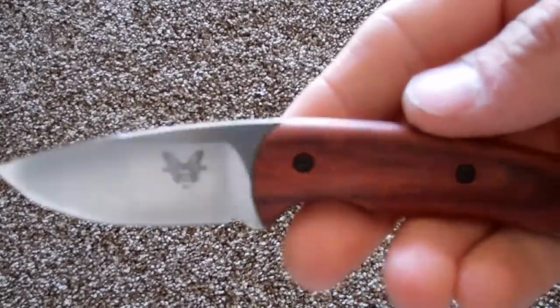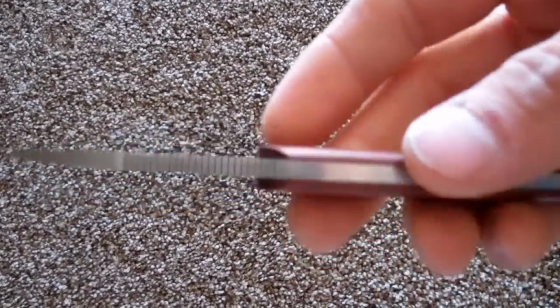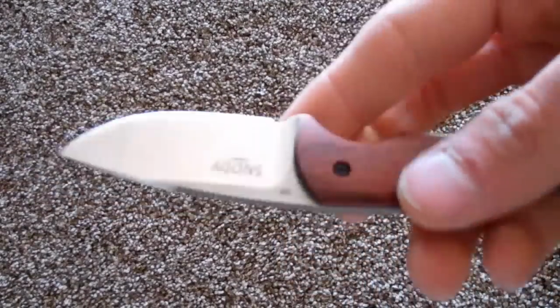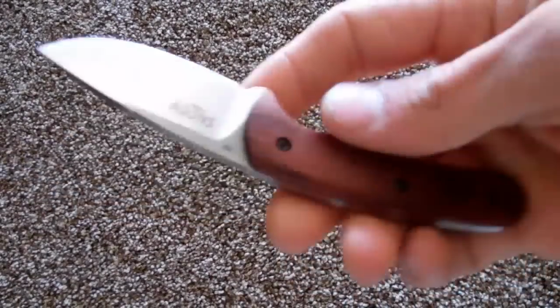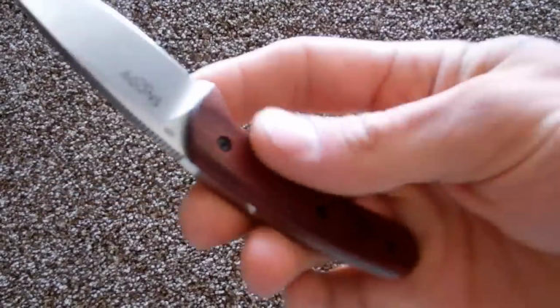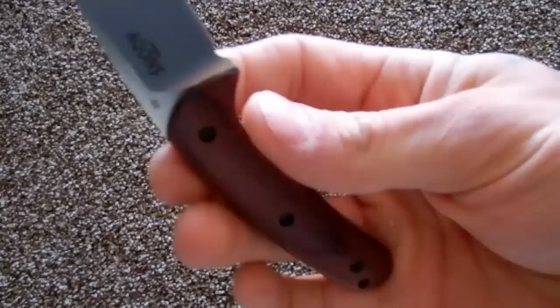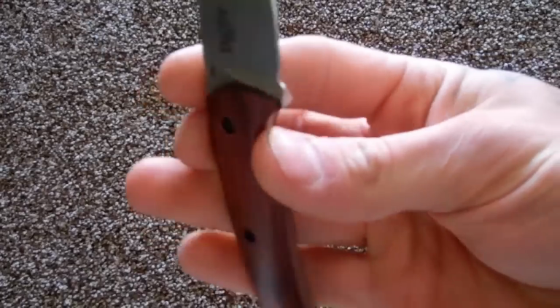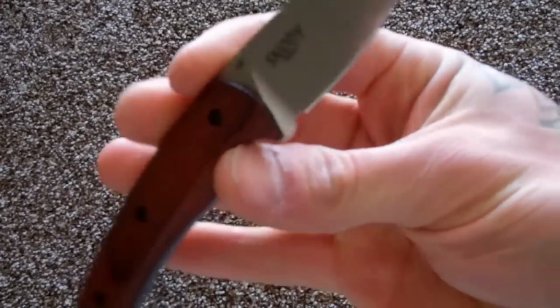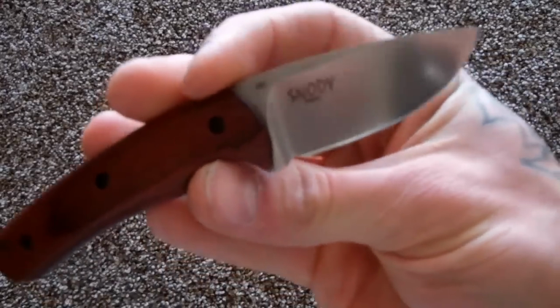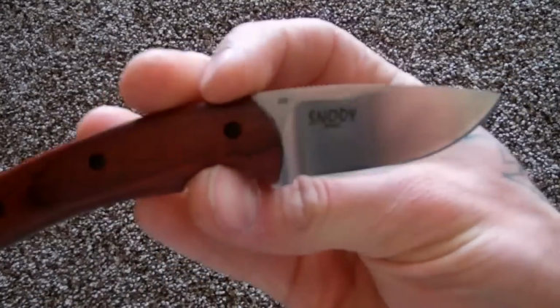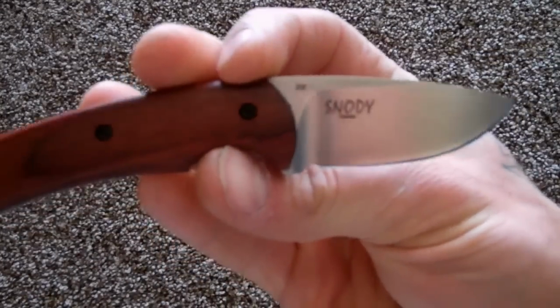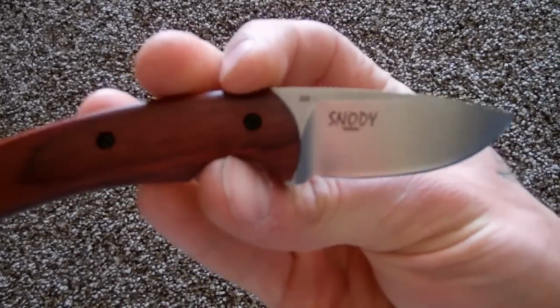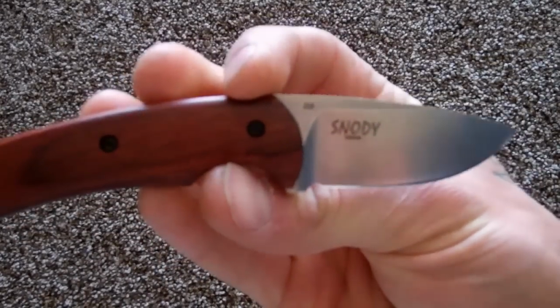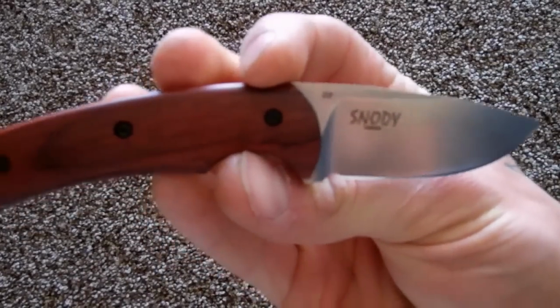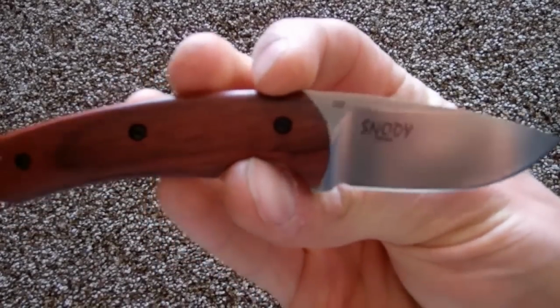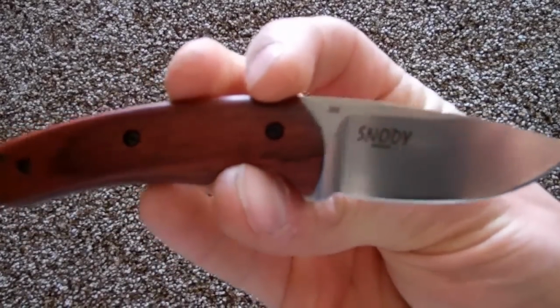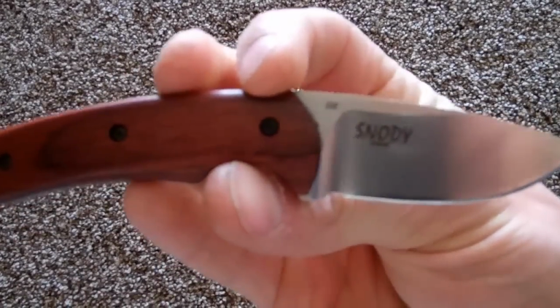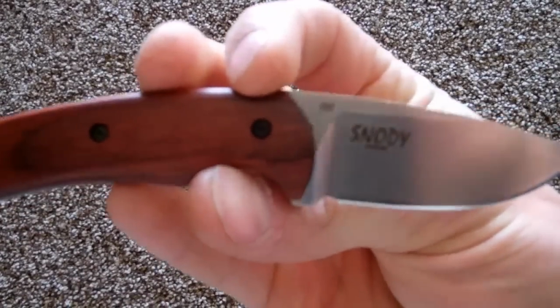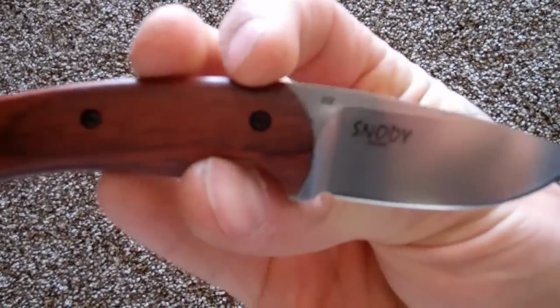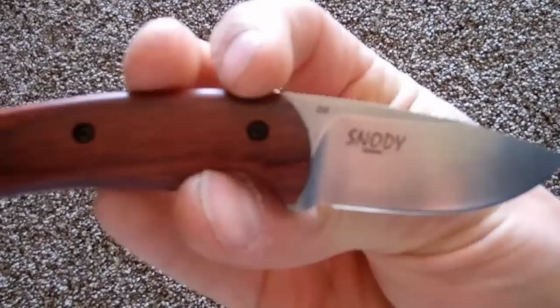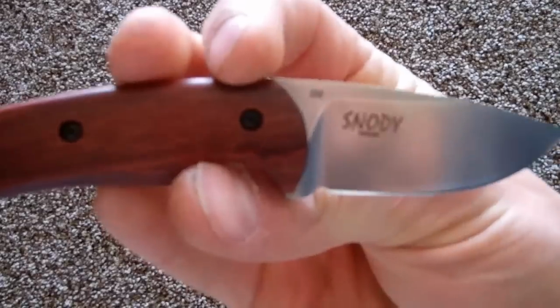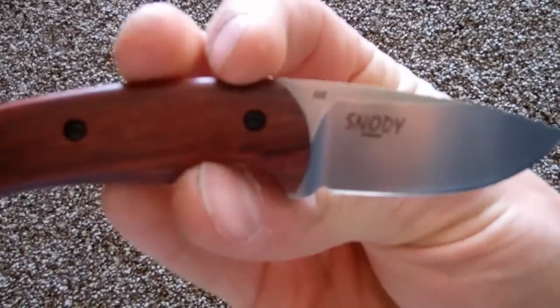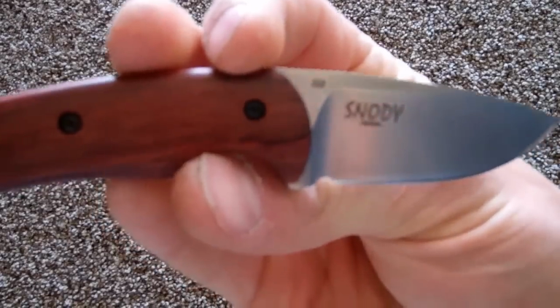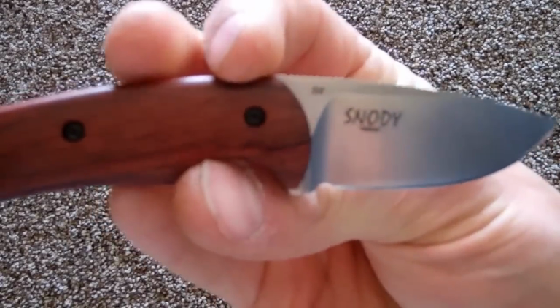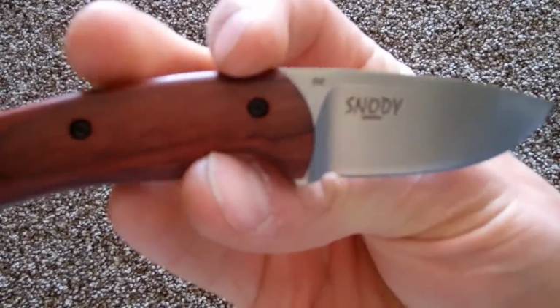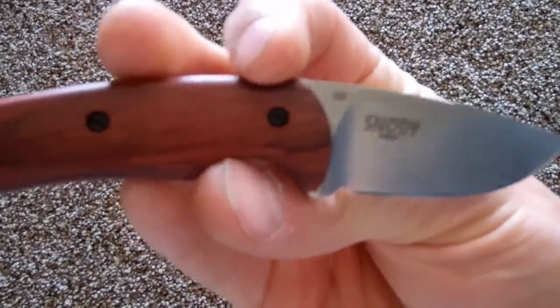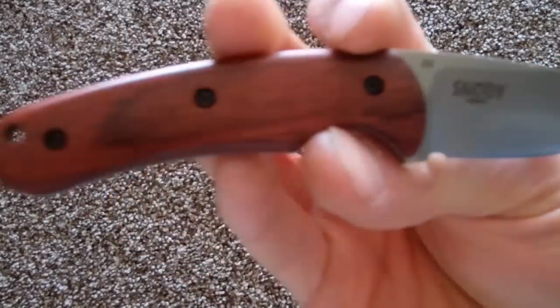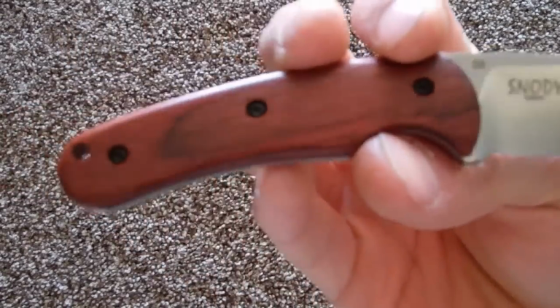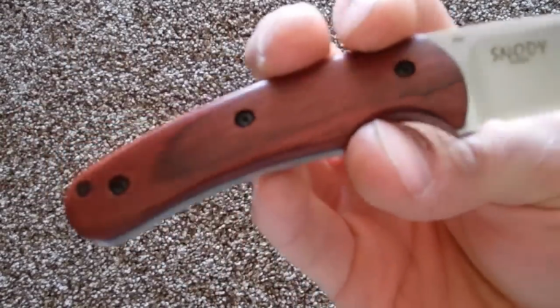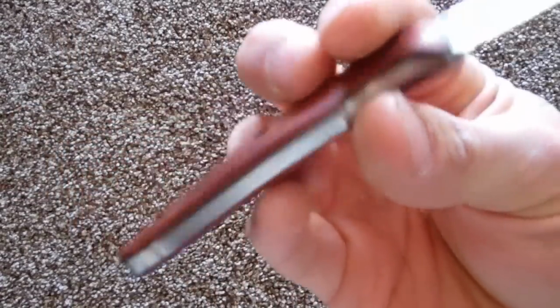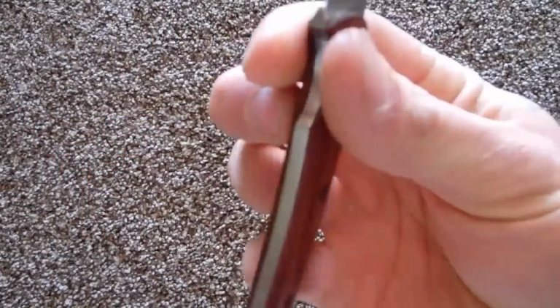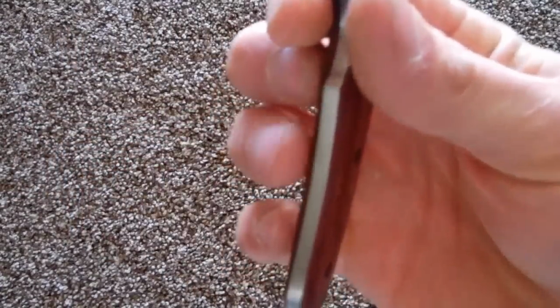Alright guys, this is the Benchmade Activator 211, Mike Snody design. Thank you.